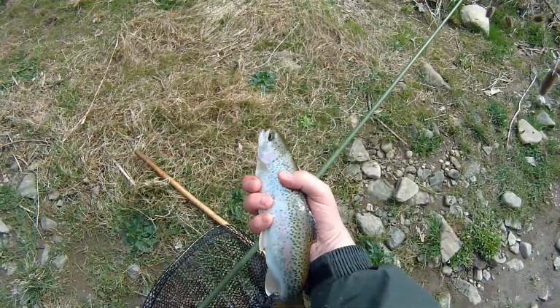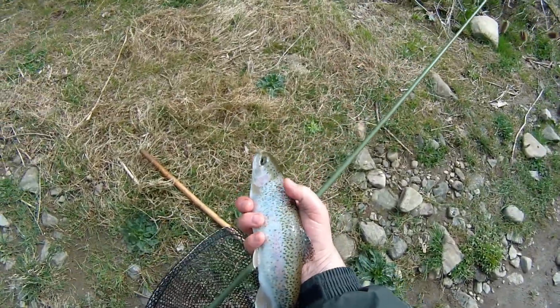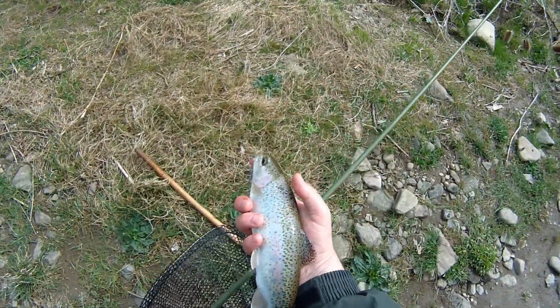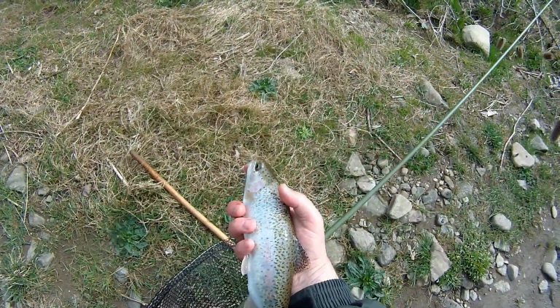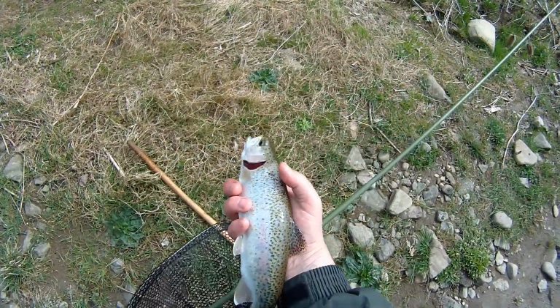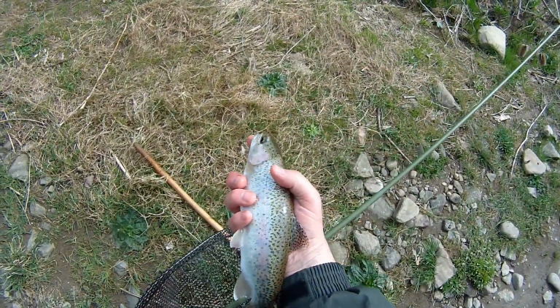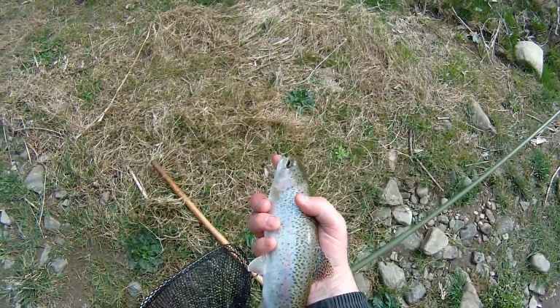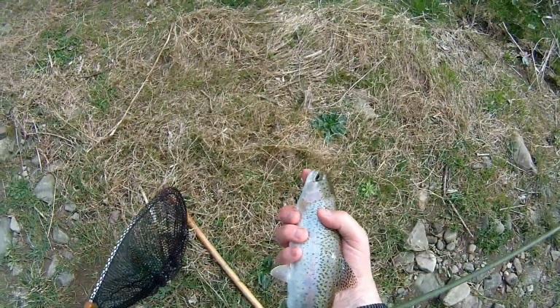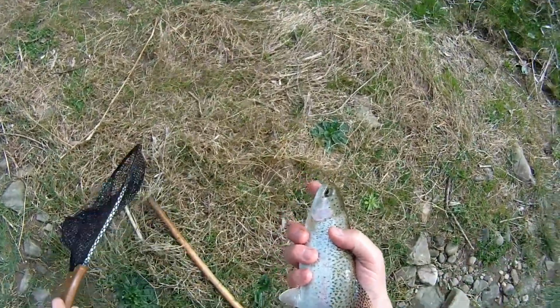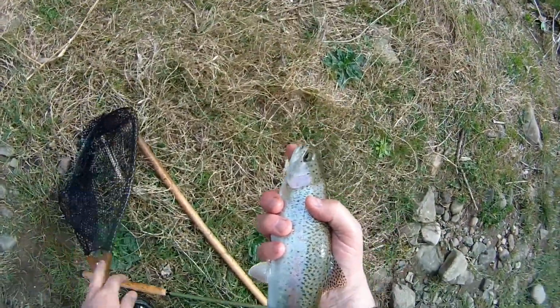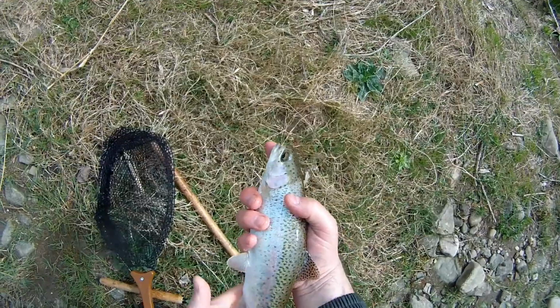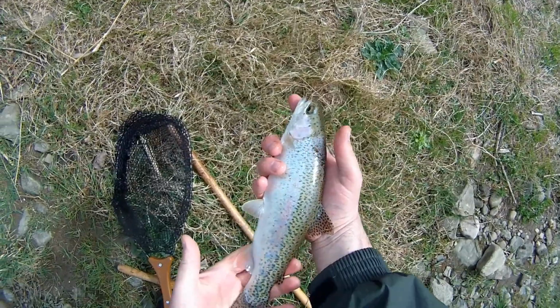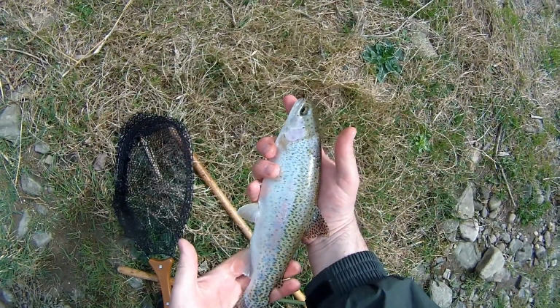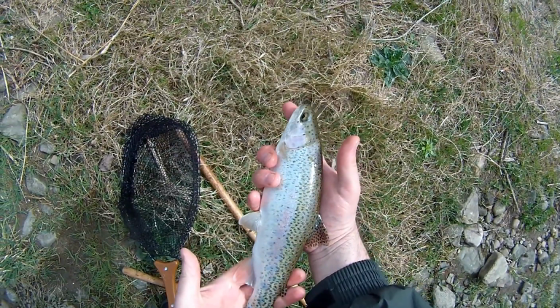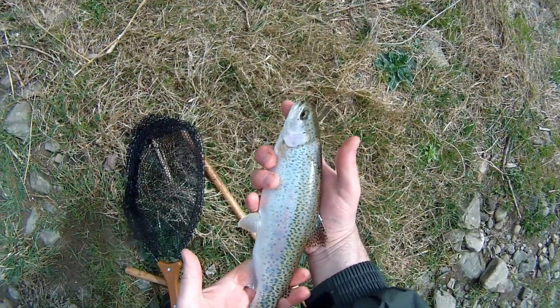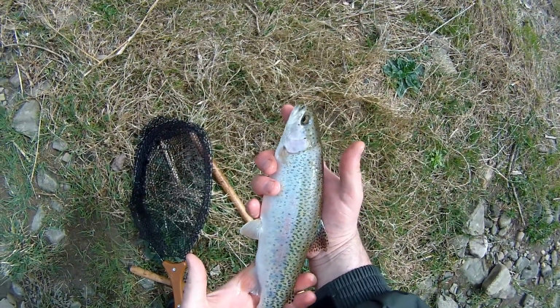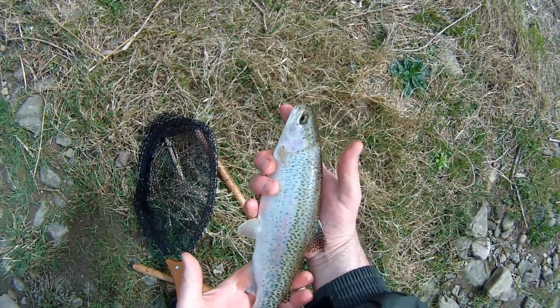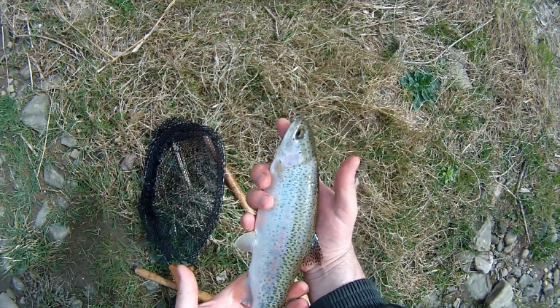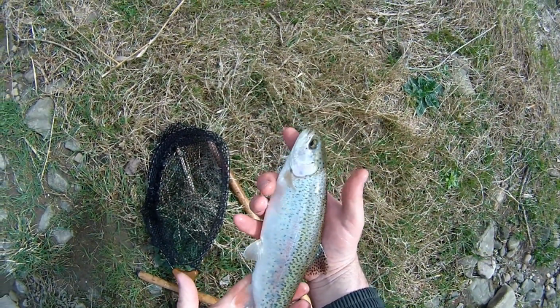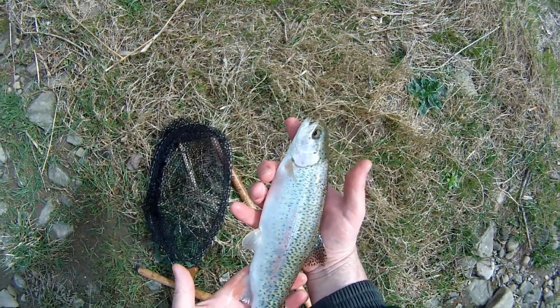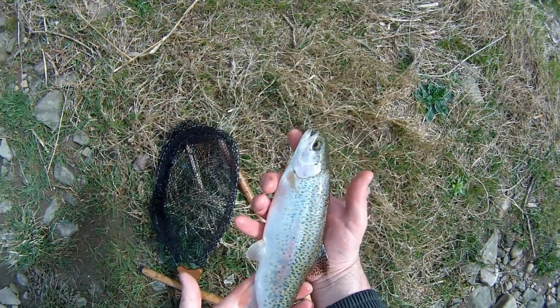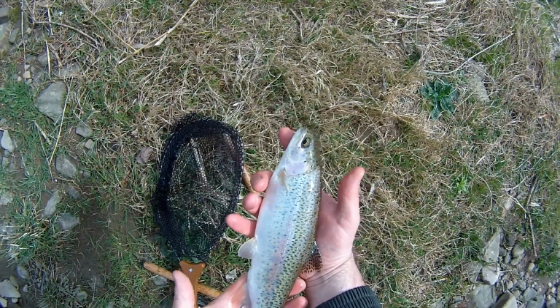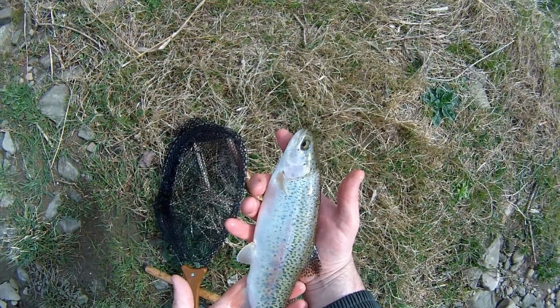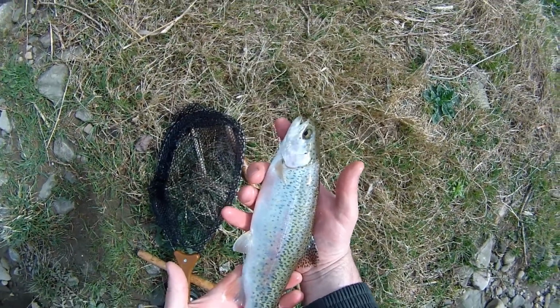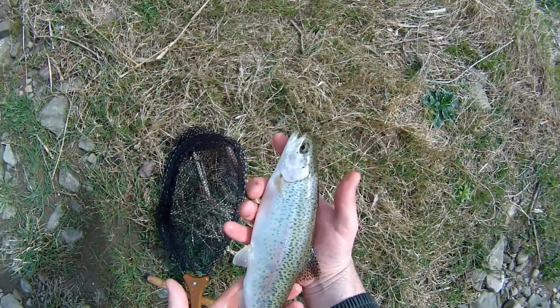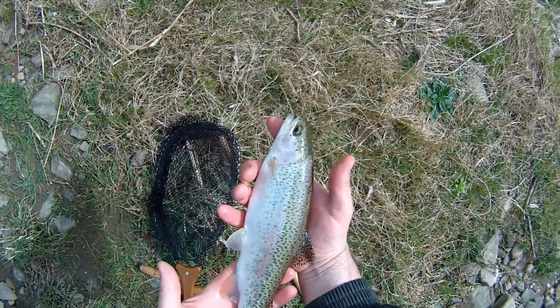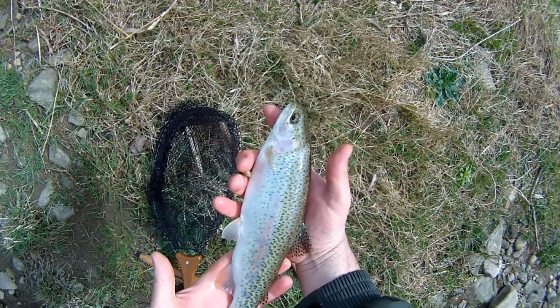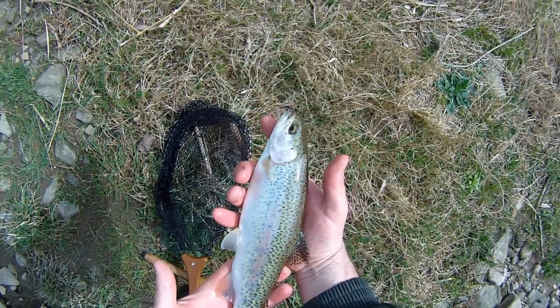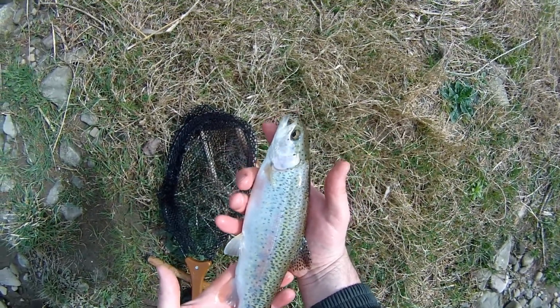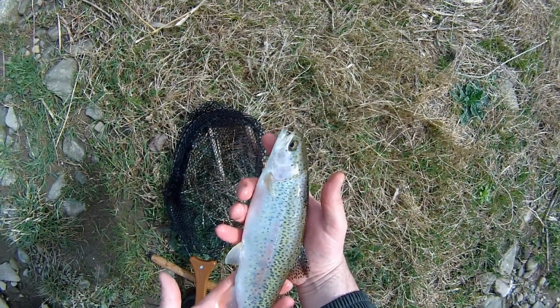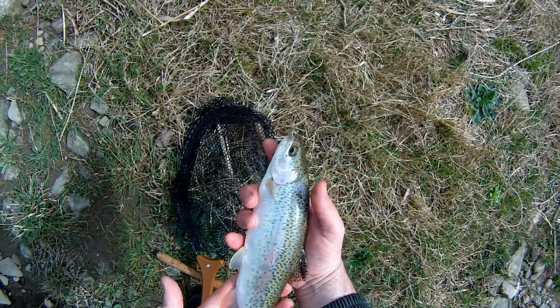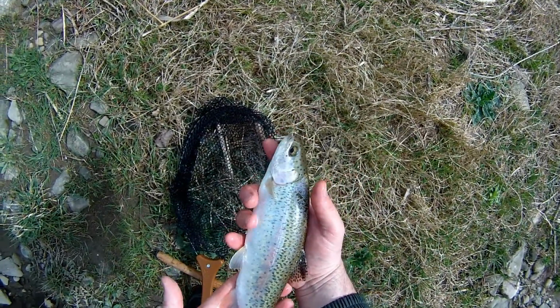This is a really, really nice rainbow trout. Very happy that I caught him today. This is going to be a wild fish — they don't stock him. He's got the white tips on his, or her, fins anyway.